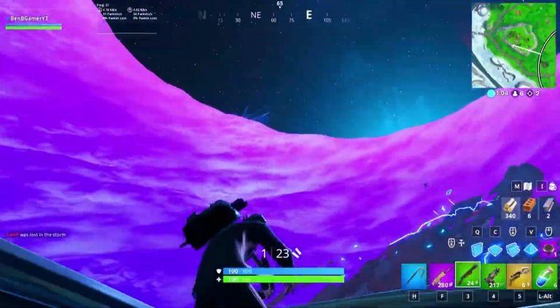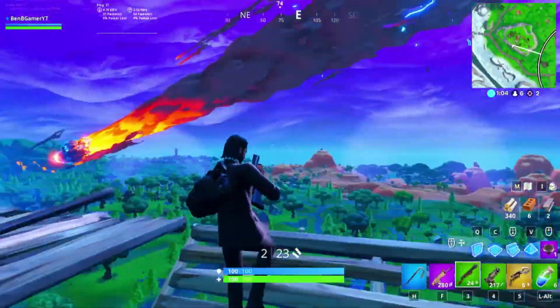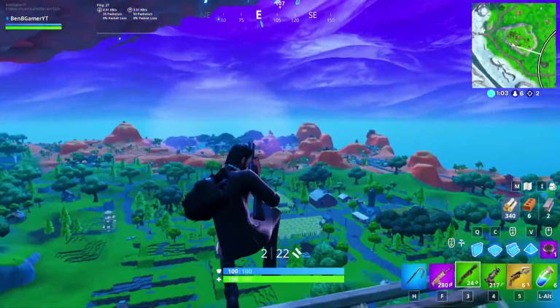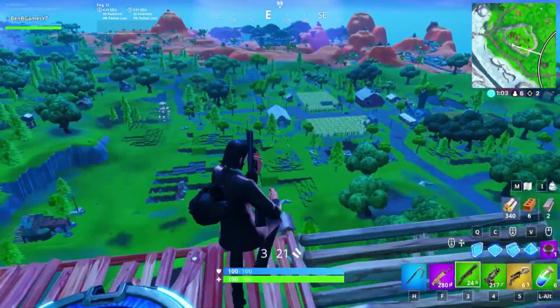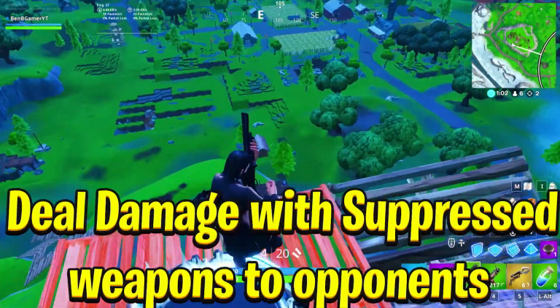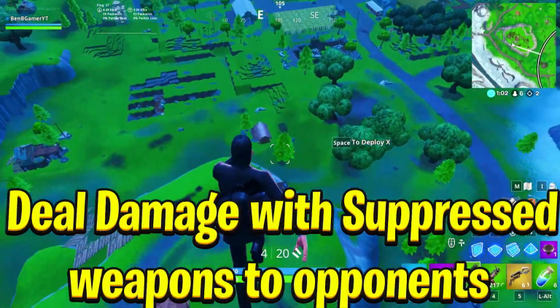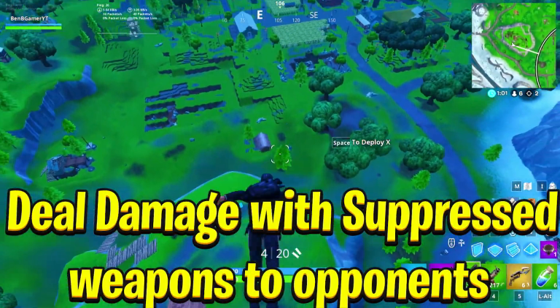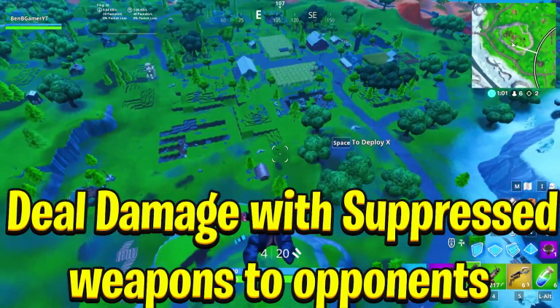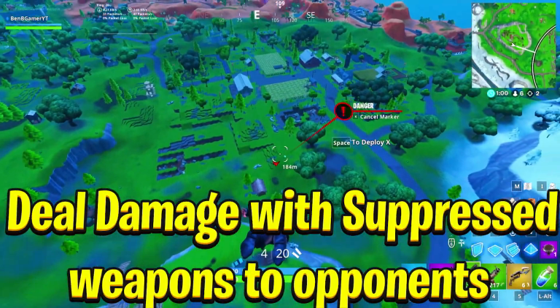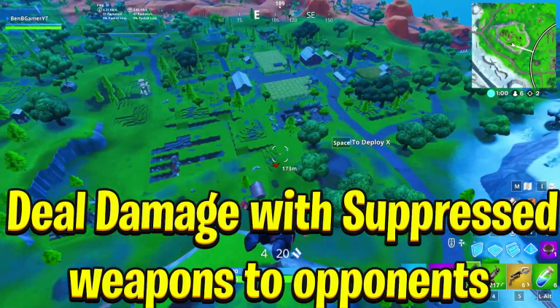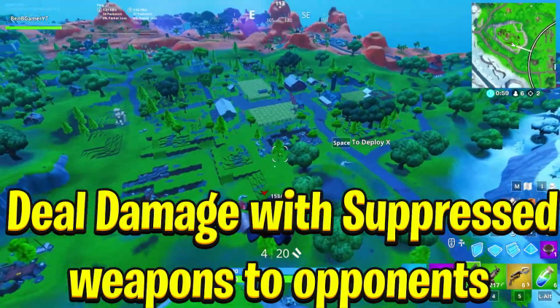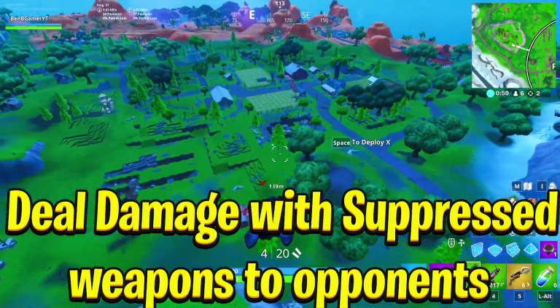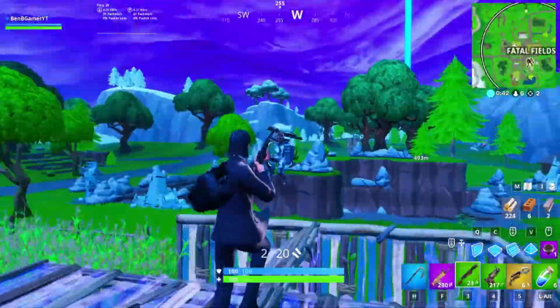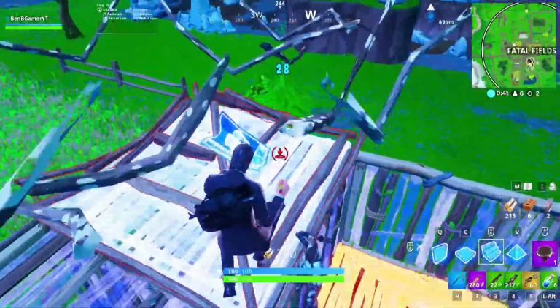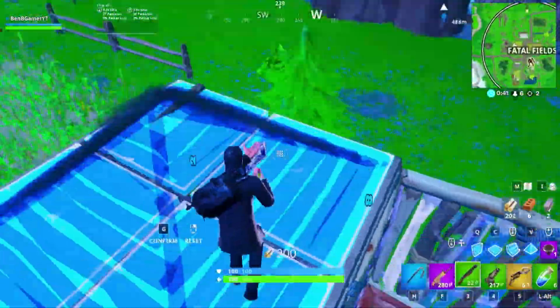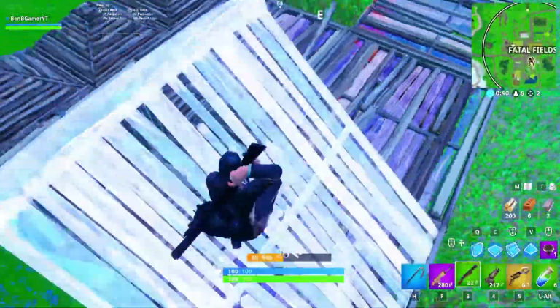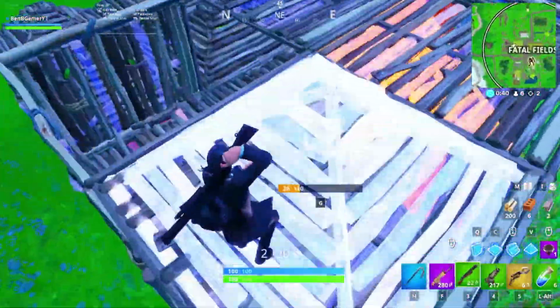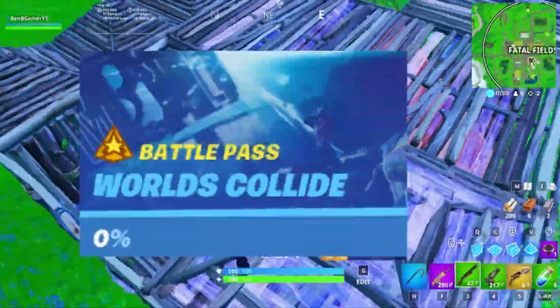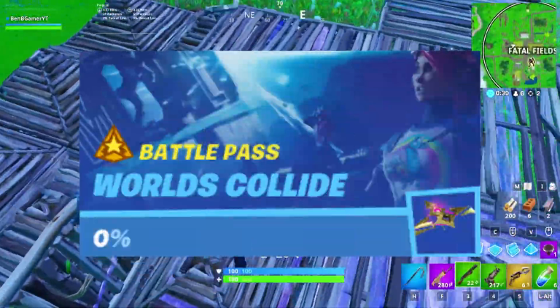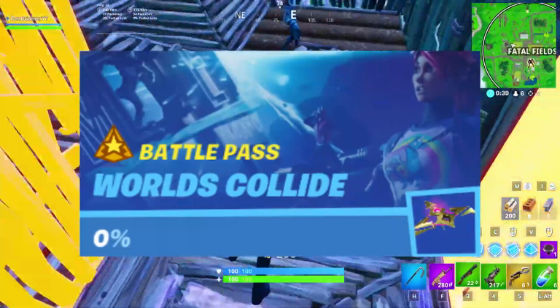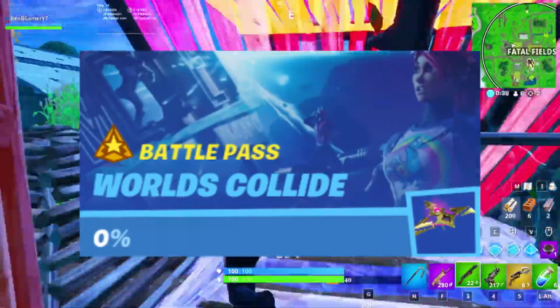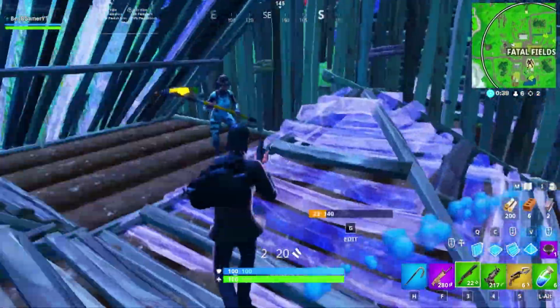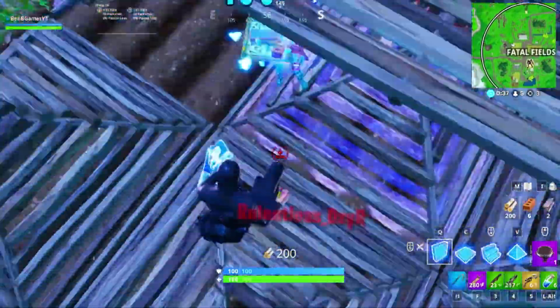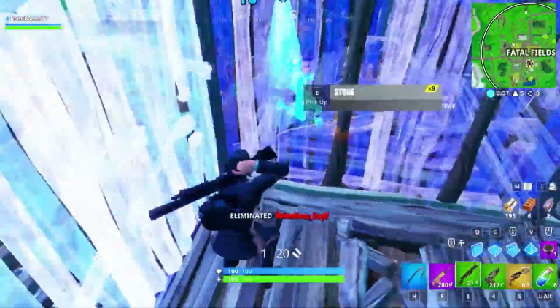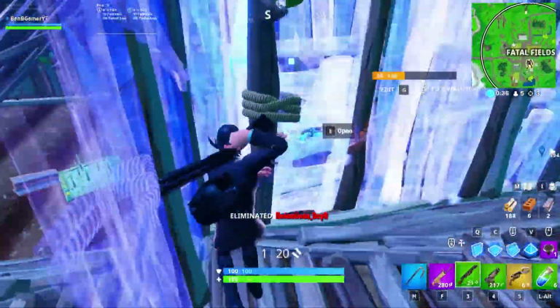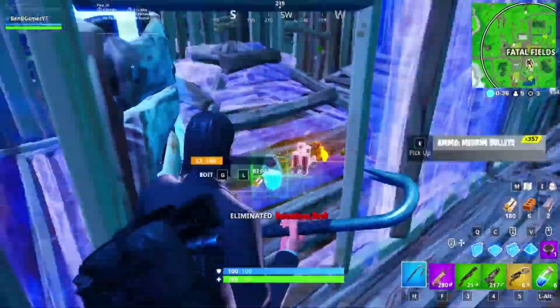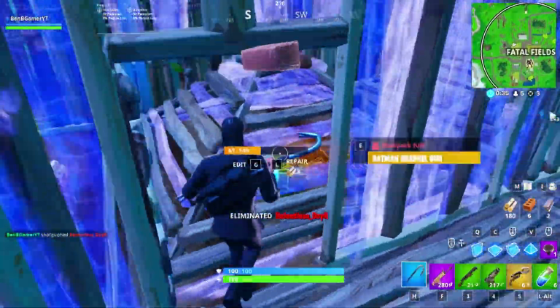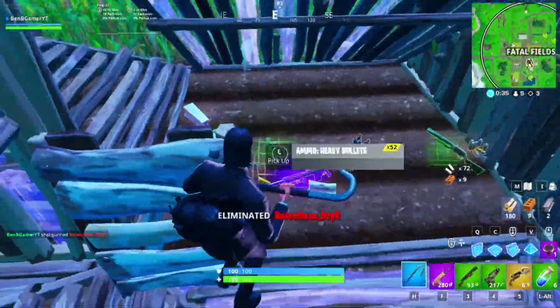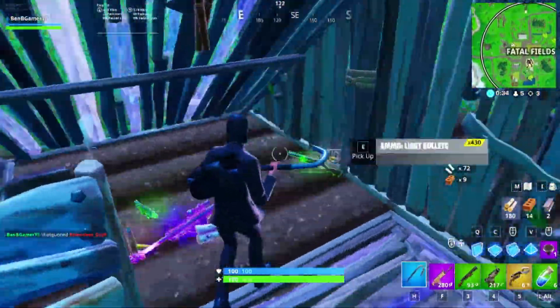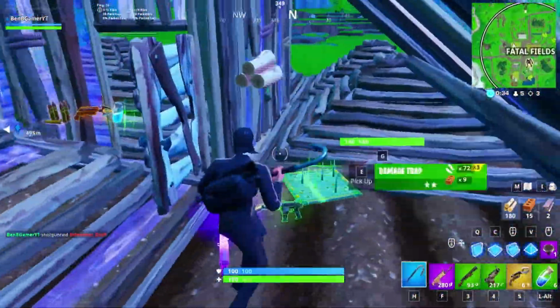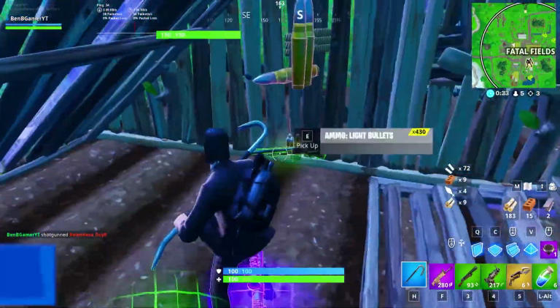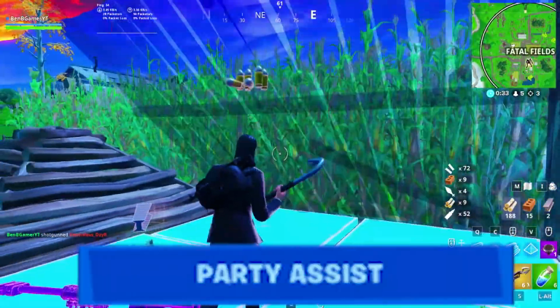Our first challenge is deal damage with suppressed weapons to opponents. This challenge was also featured in the Worlds Collide Challenges, and what you guys need to do to complete this challenge faster is to turn on Party Assist.